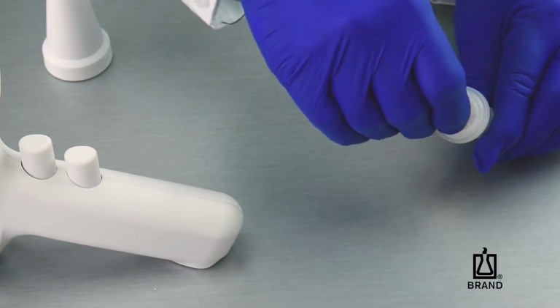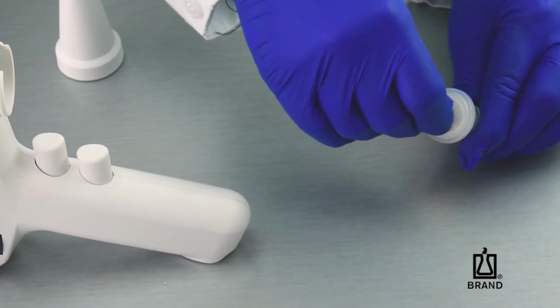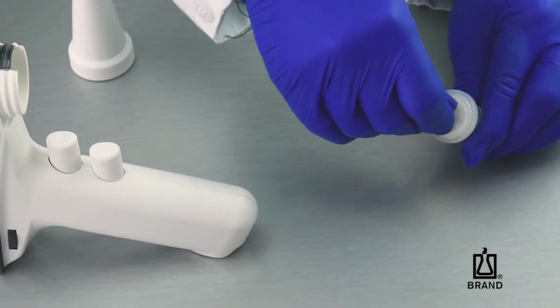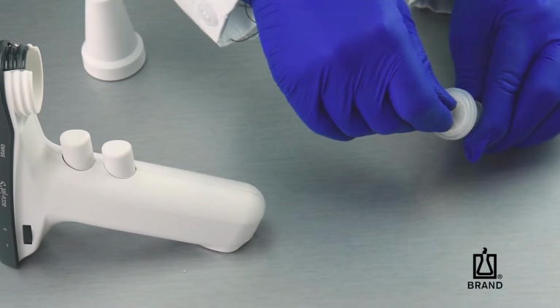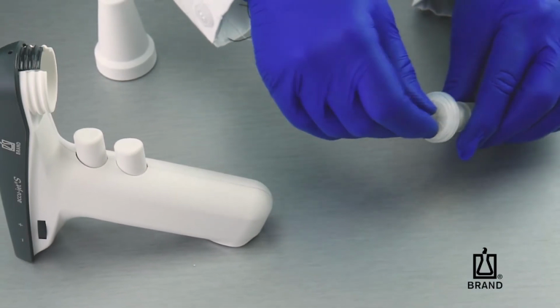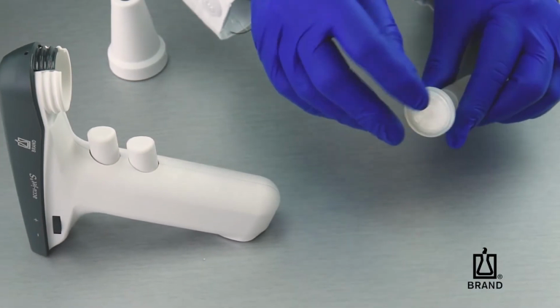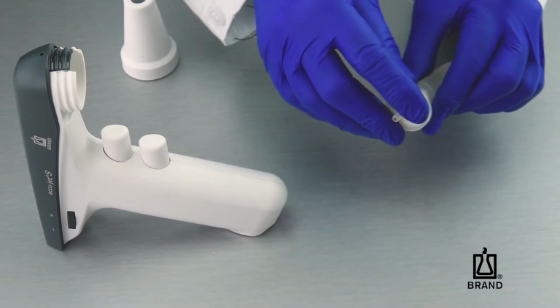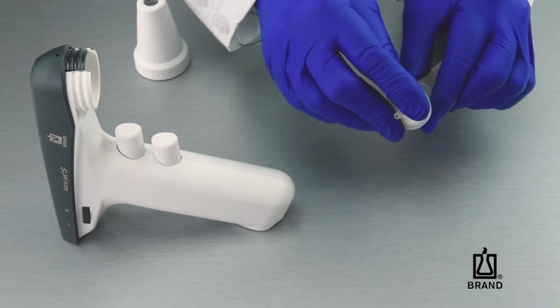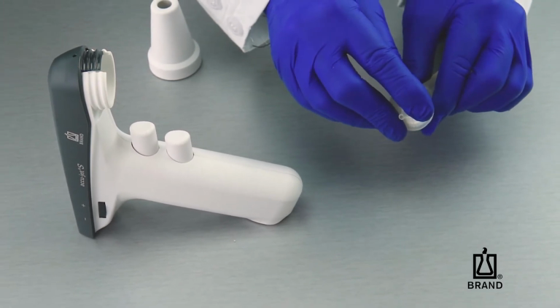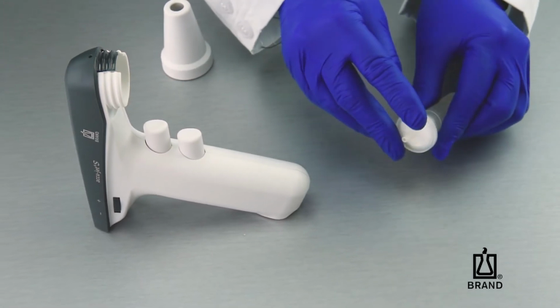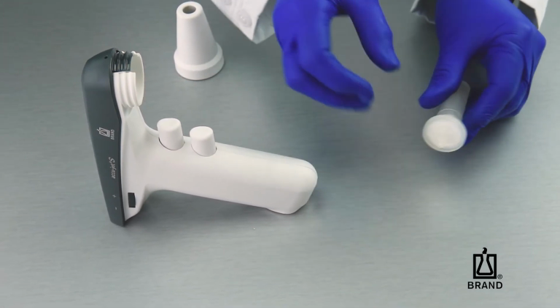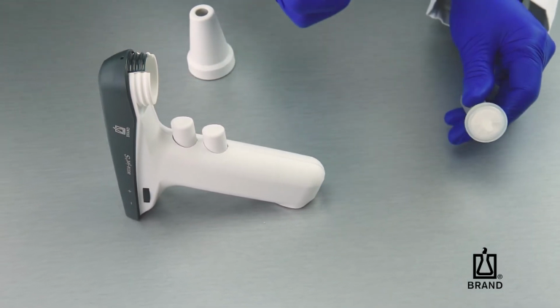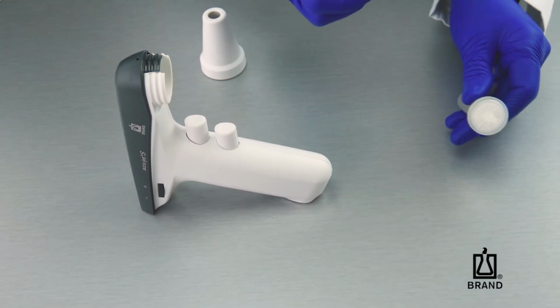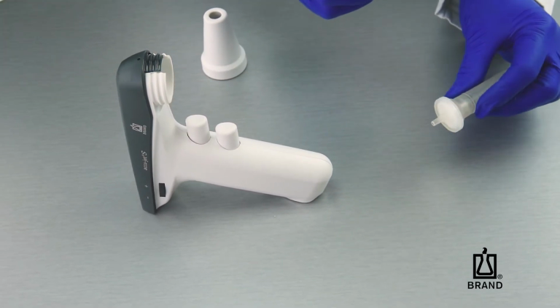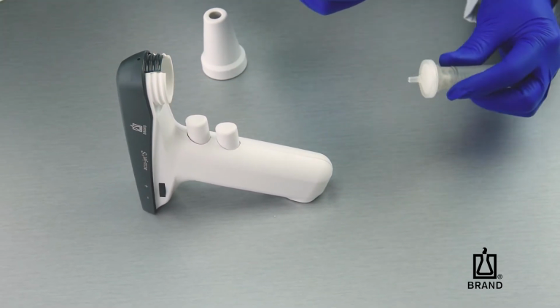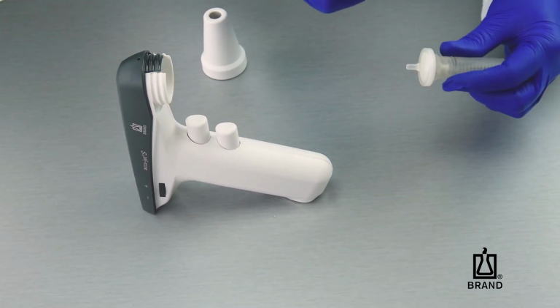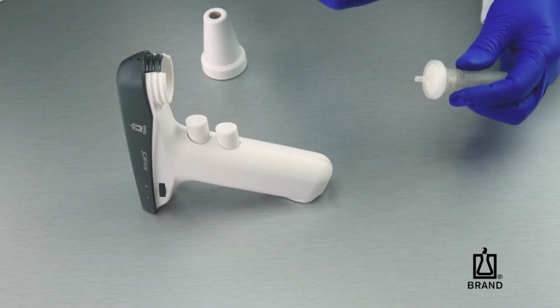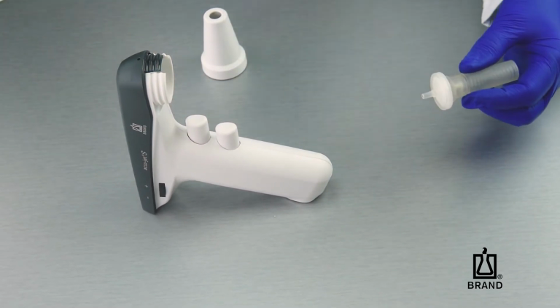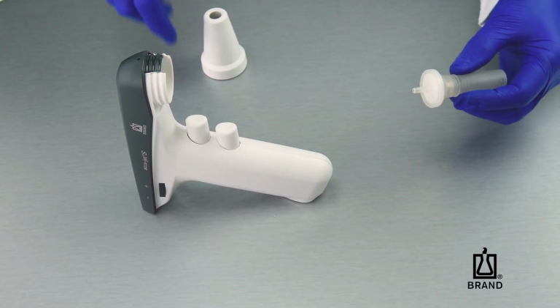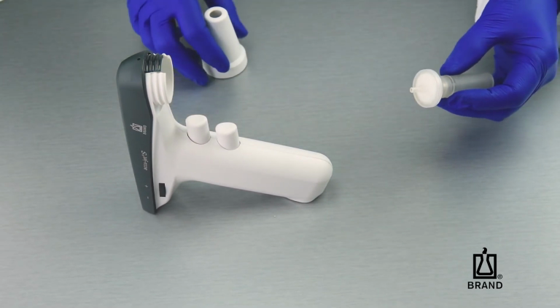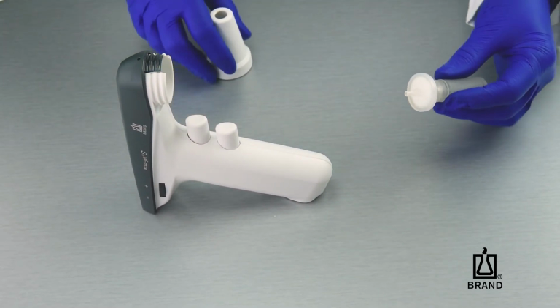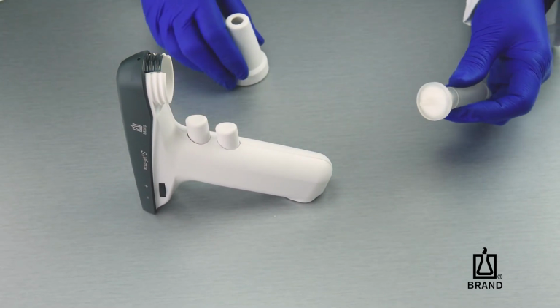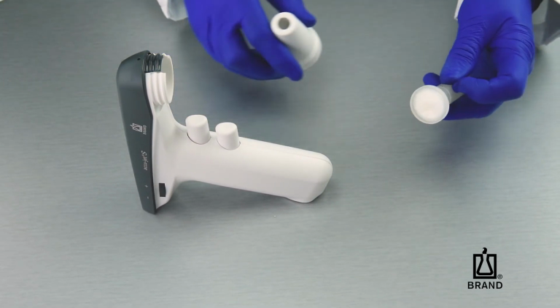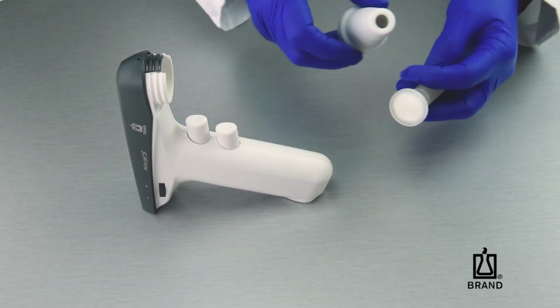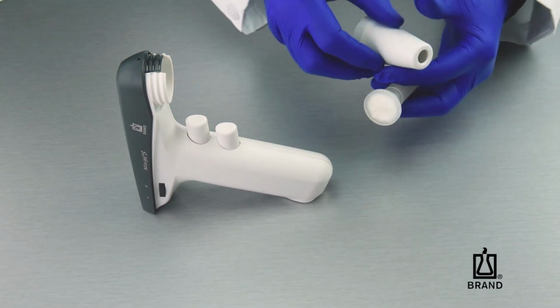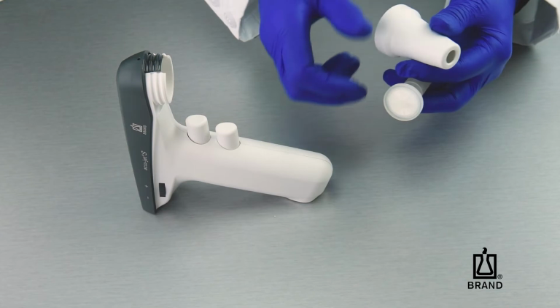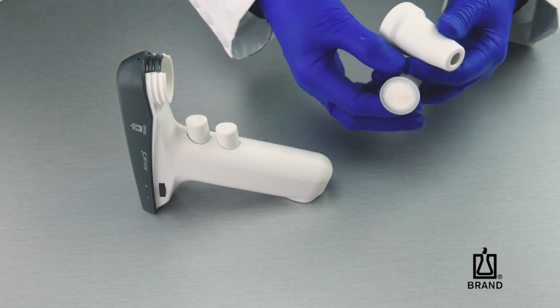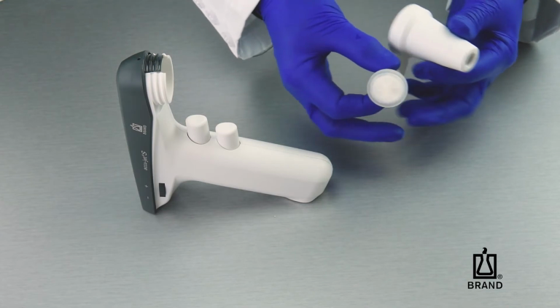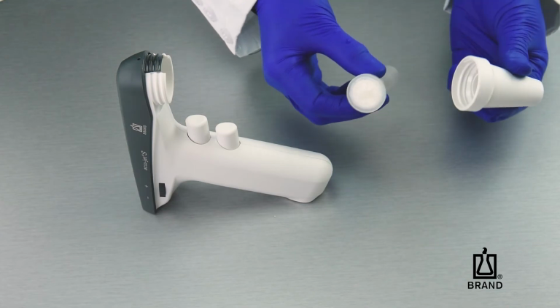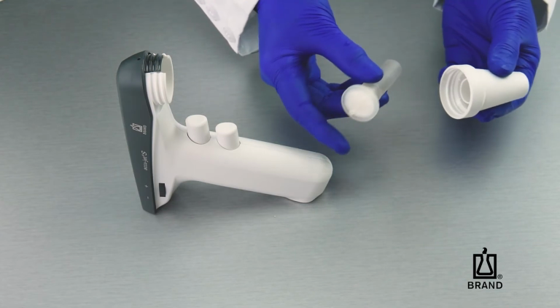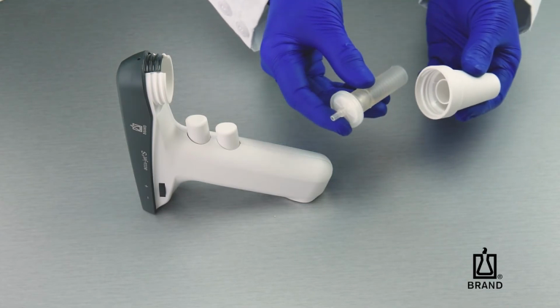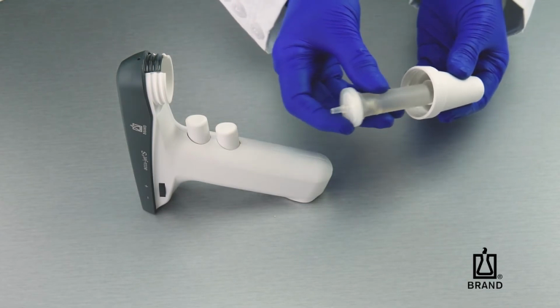The AccuJet S comes with a 0.2 micron filter installed for cell culture work. A 3 micron filter is also available.